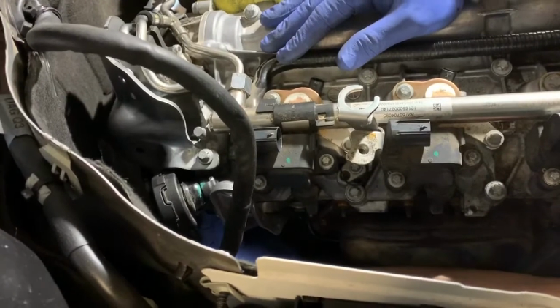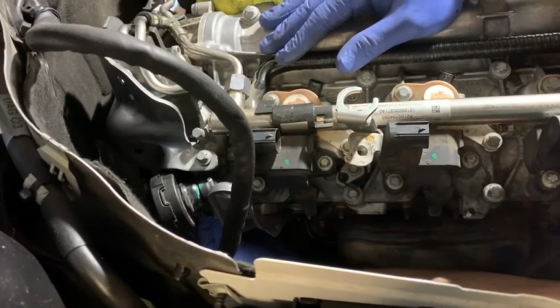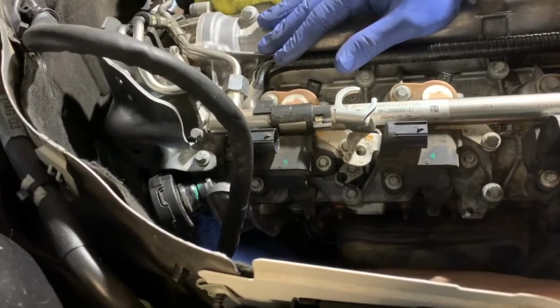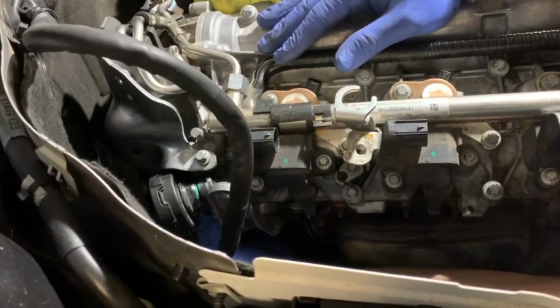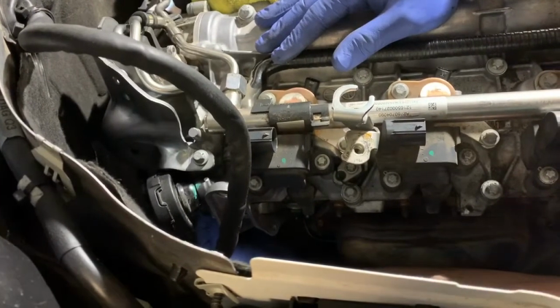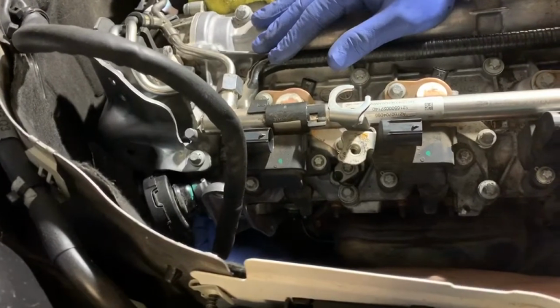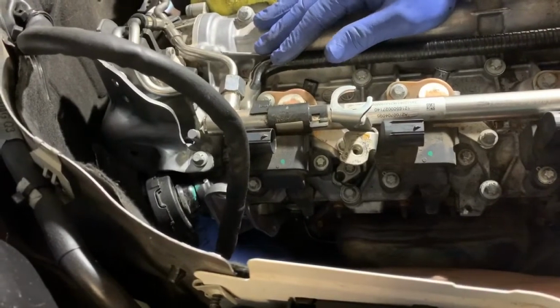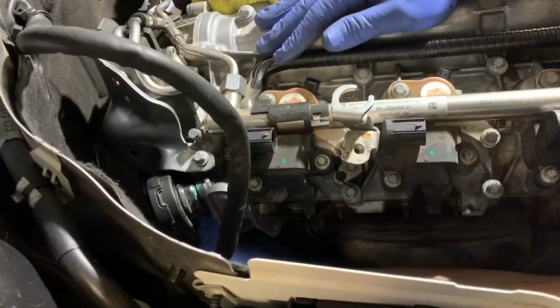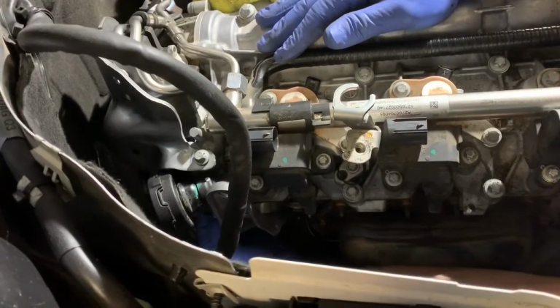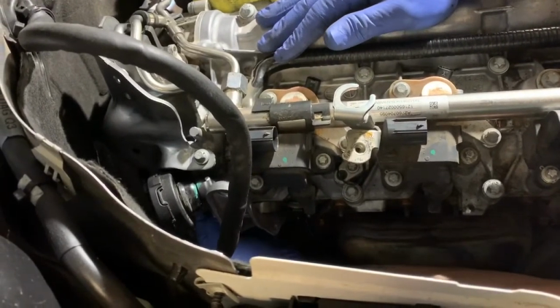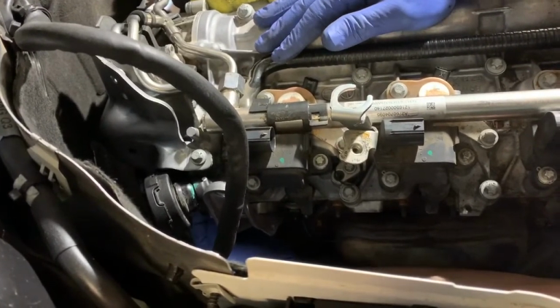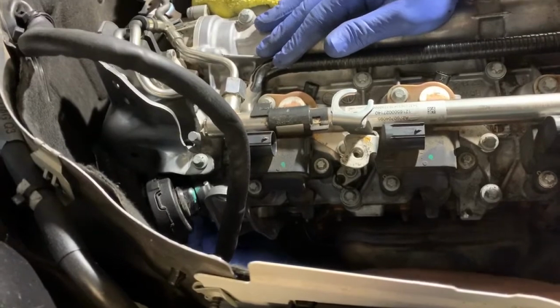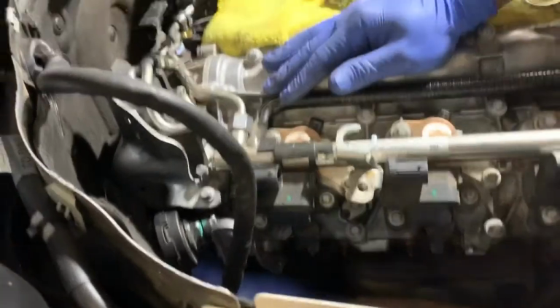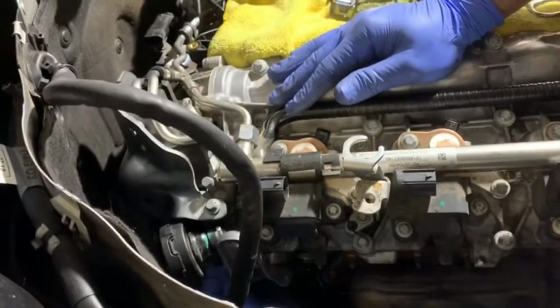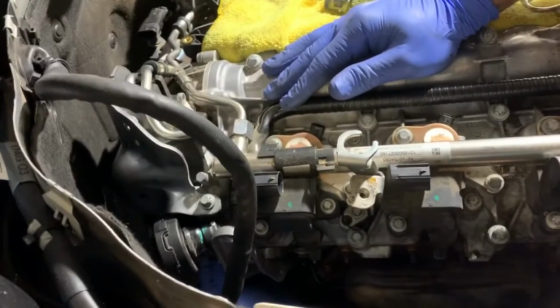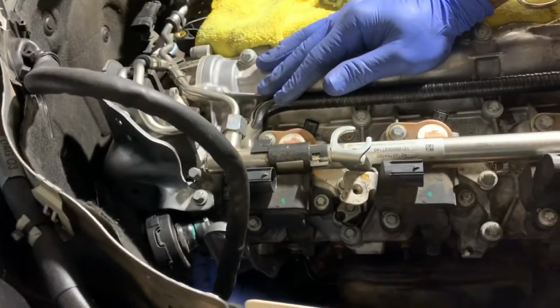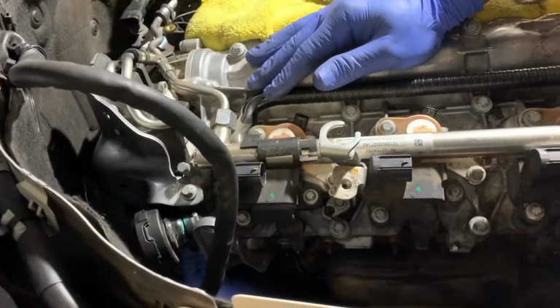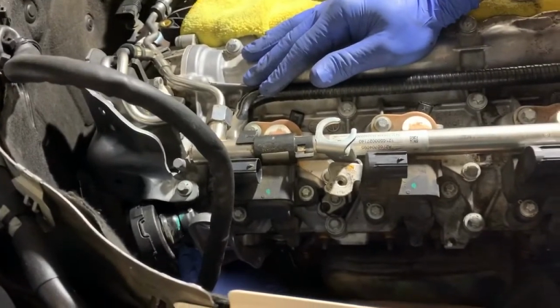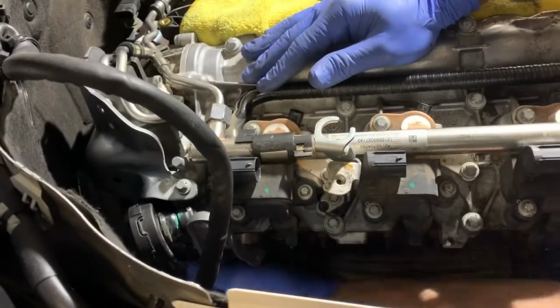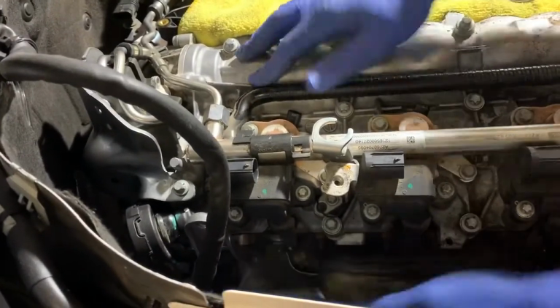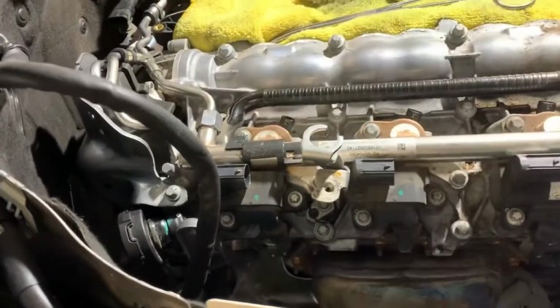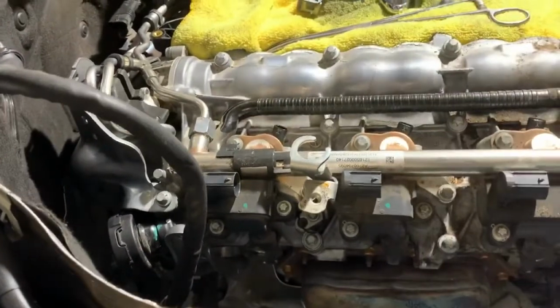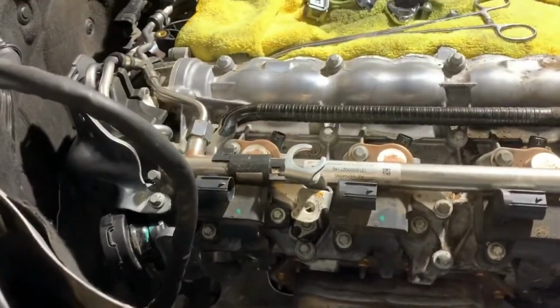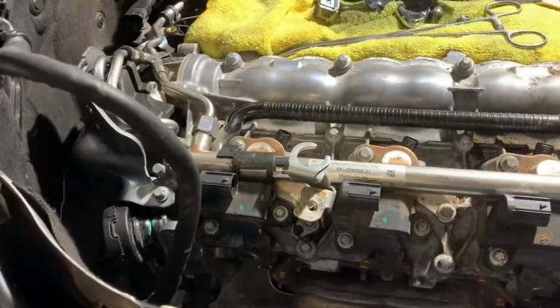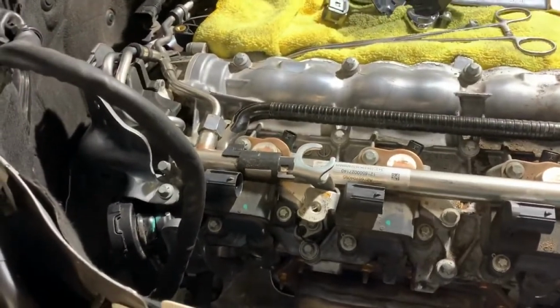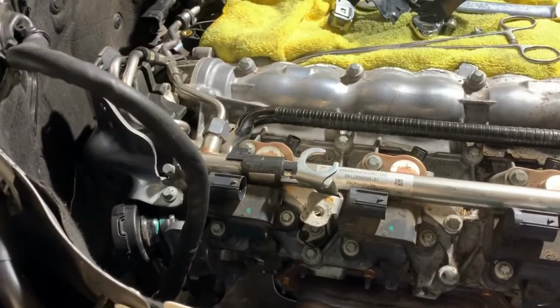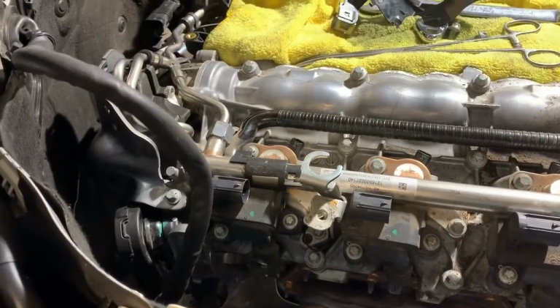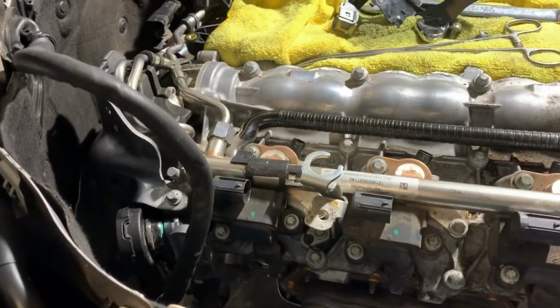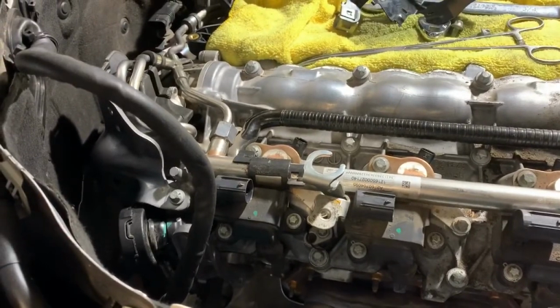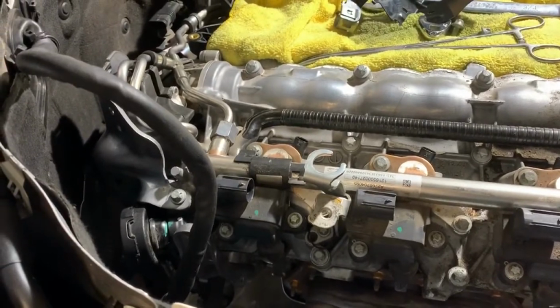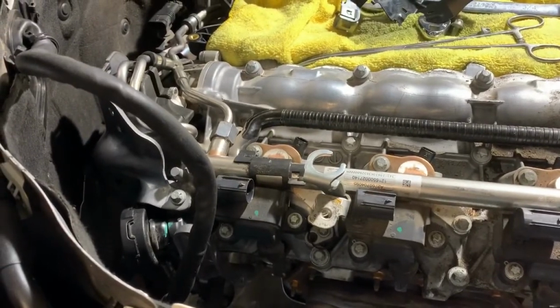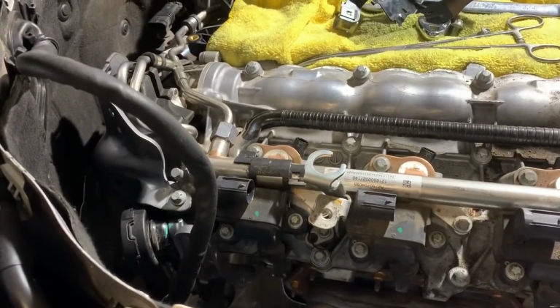So that's it. That's going to be your most difficult part of the job. That is removal of the high-pressure fuel pump shield, slash bracket, heat shield, whatever you want to call it.